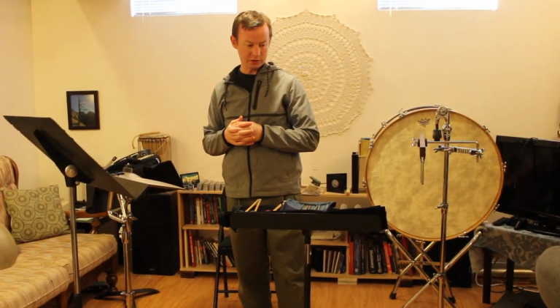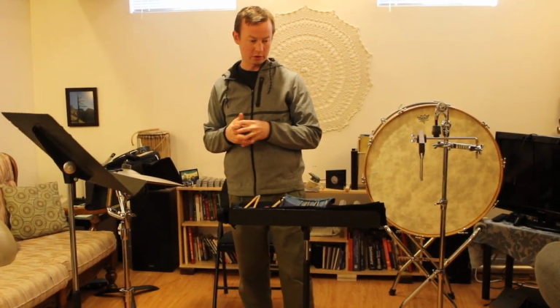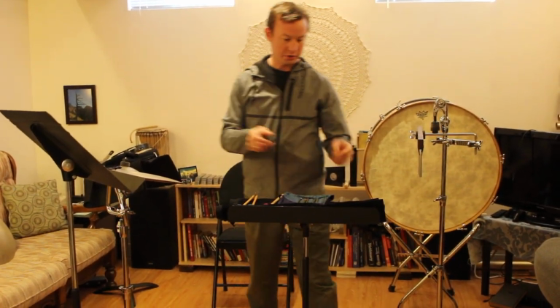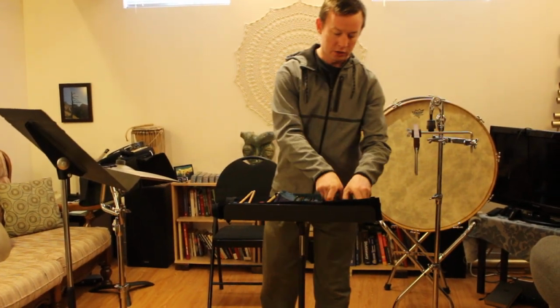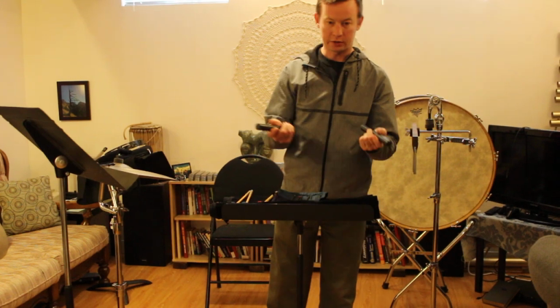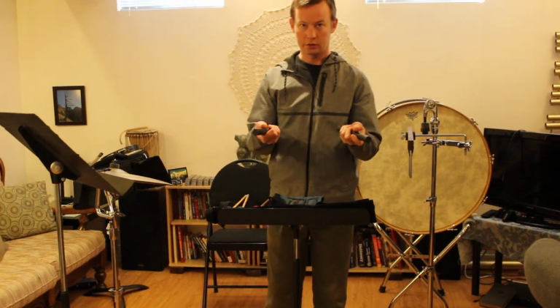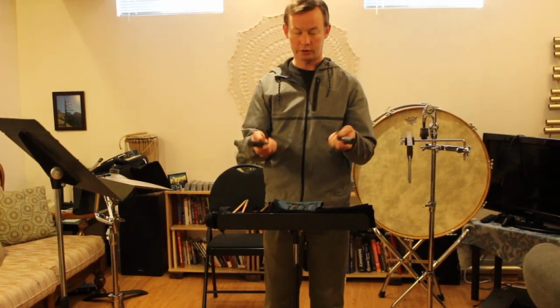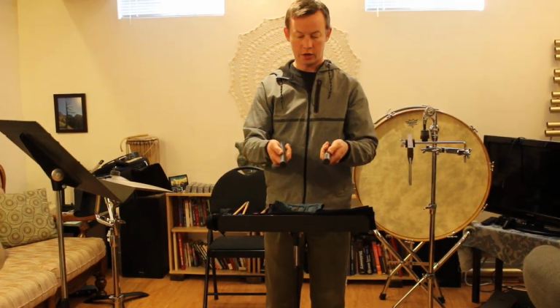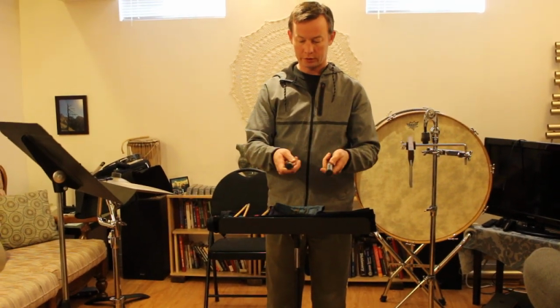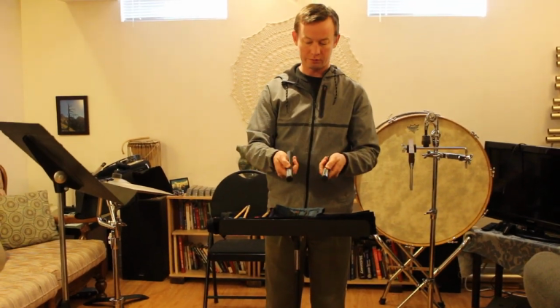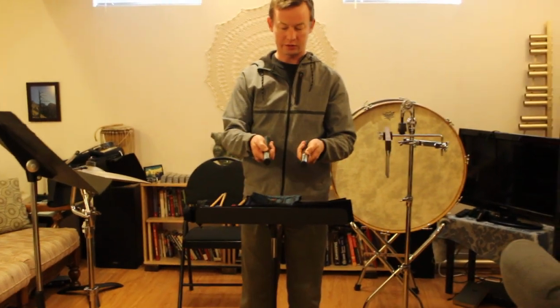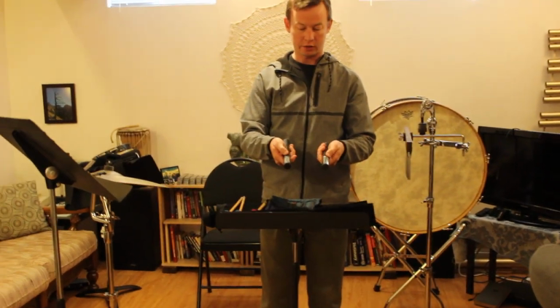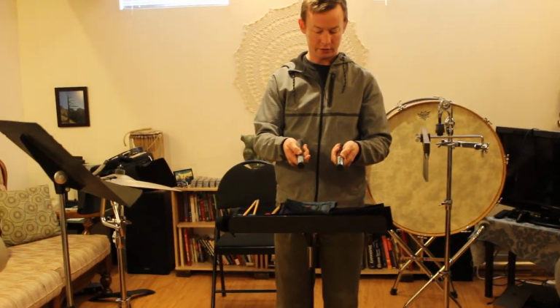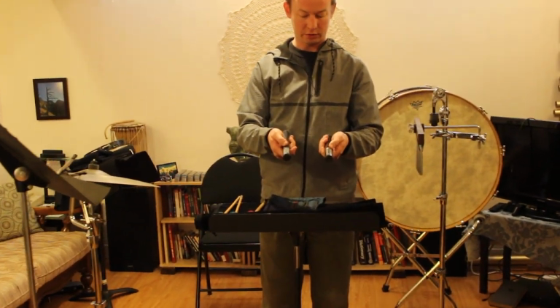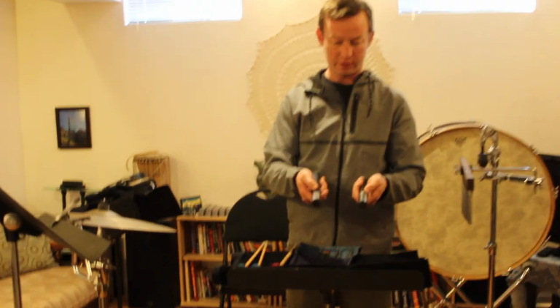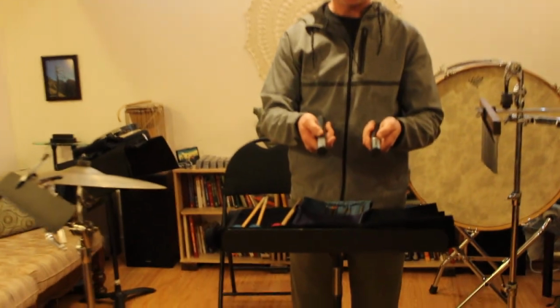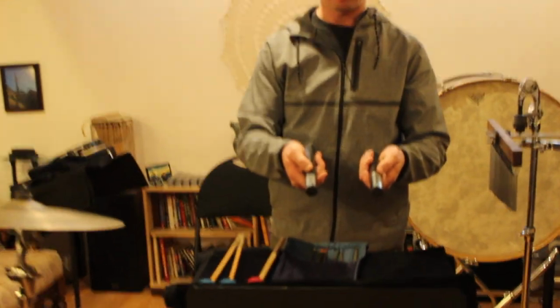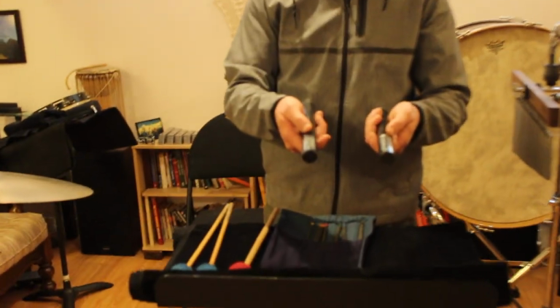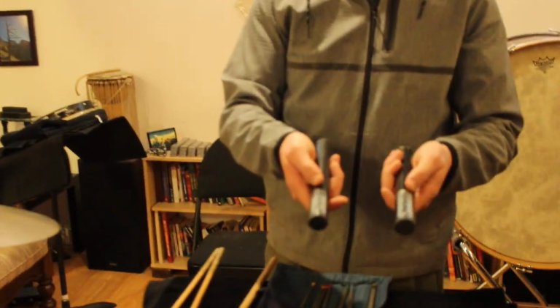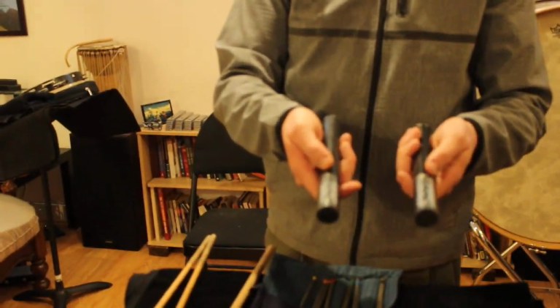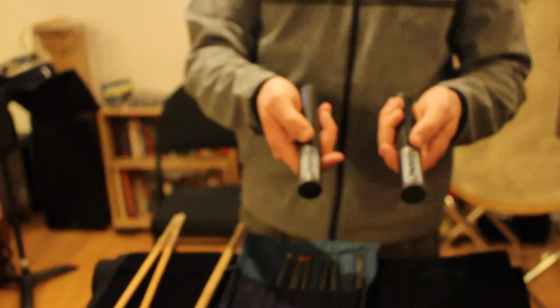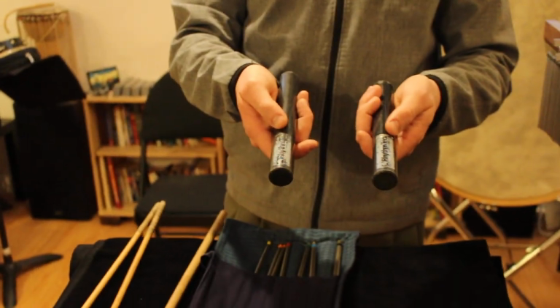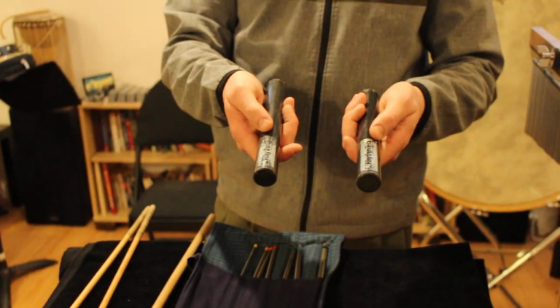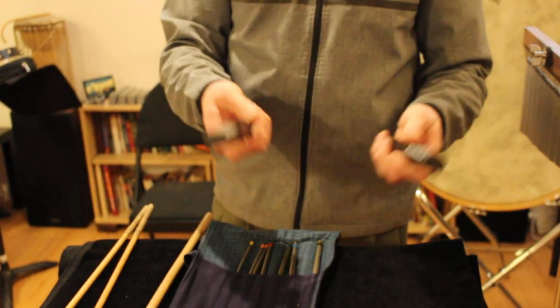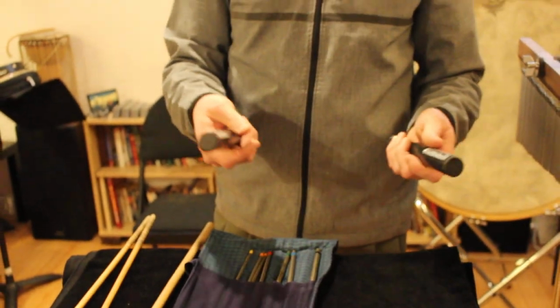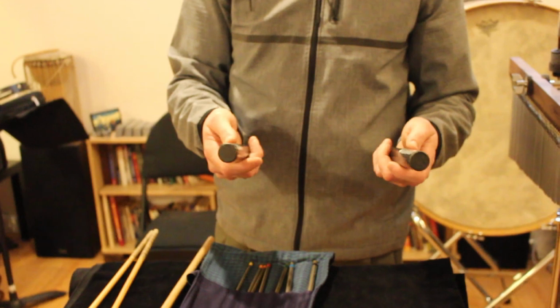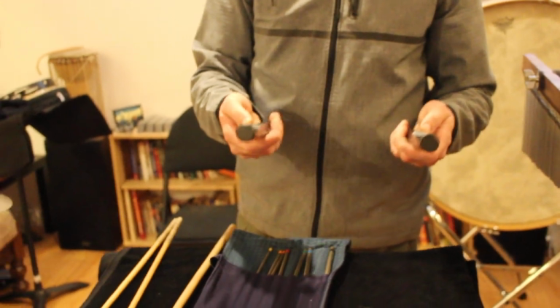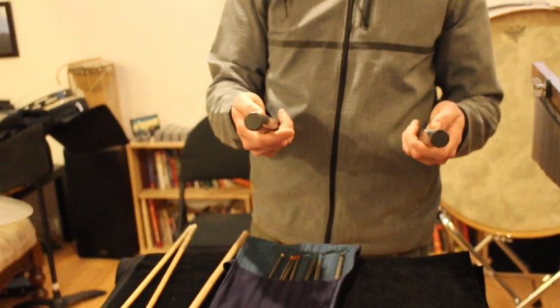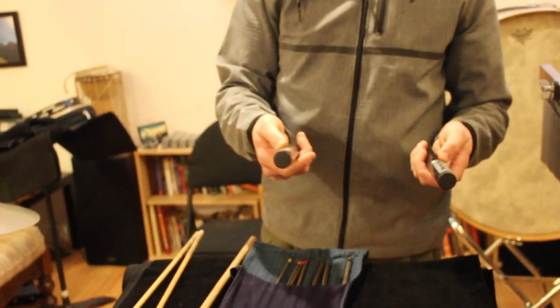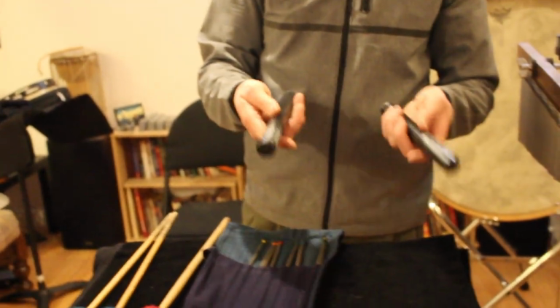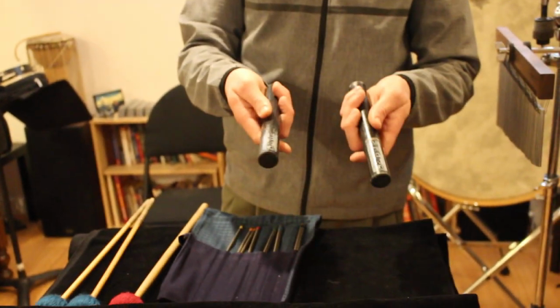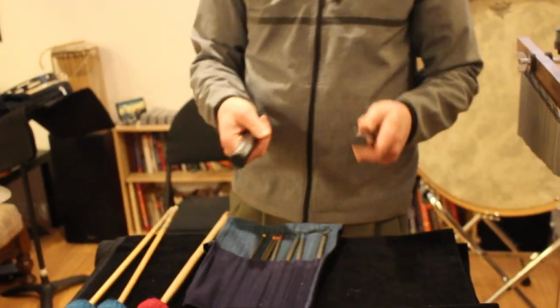First of all, with the claves — these are RhythmTech synthetic claves, mostly made out of fiberglass and a few other materials. They're about $18 Canadian last time I checked, and they work really well for this. They're also pretty much indestructible, so we're going to use these for this video.